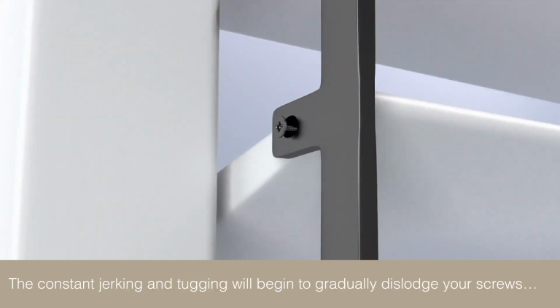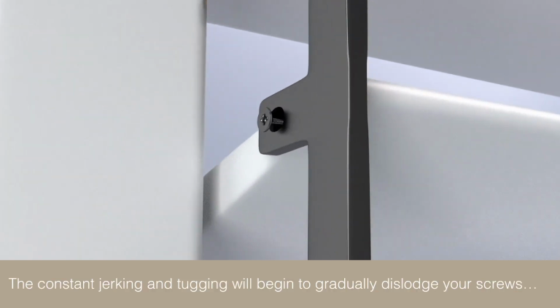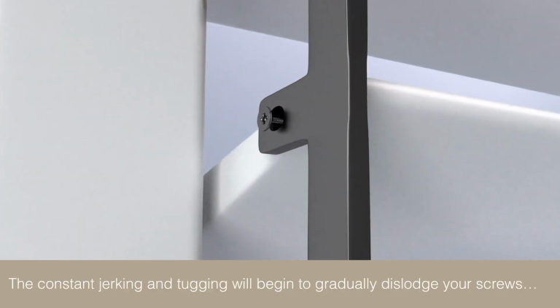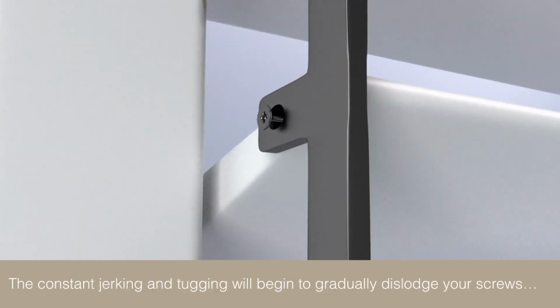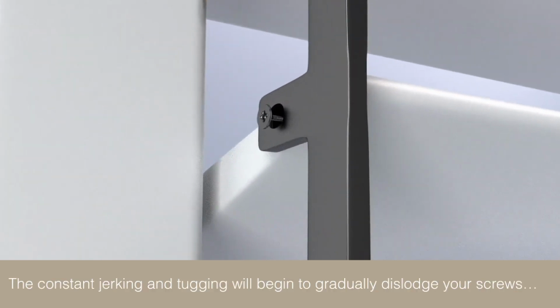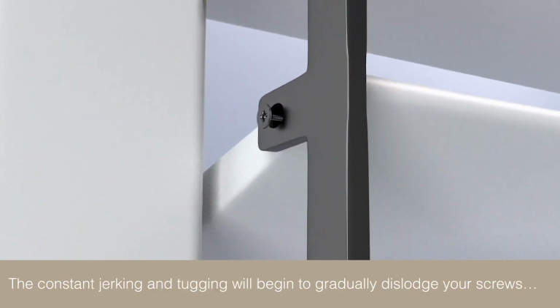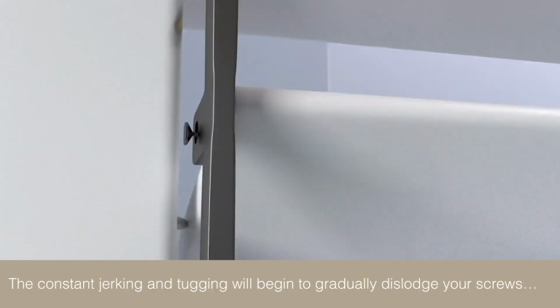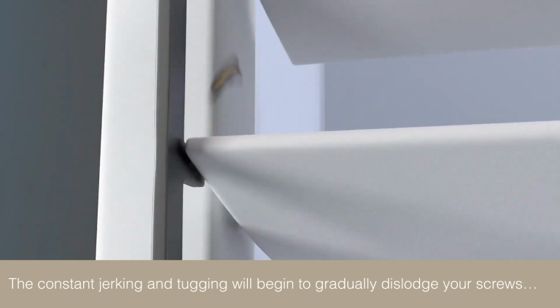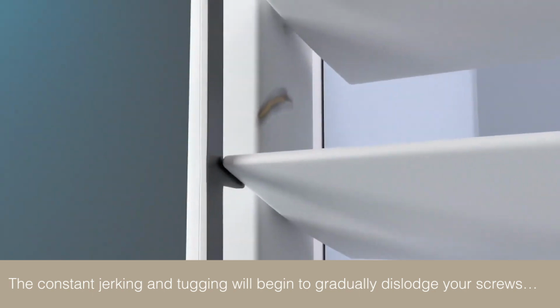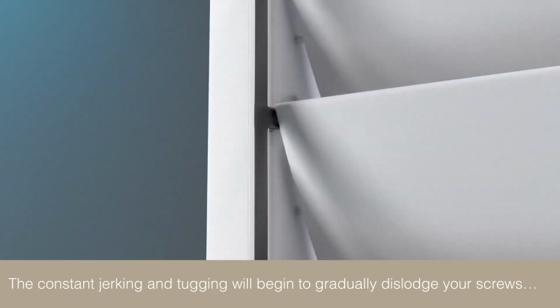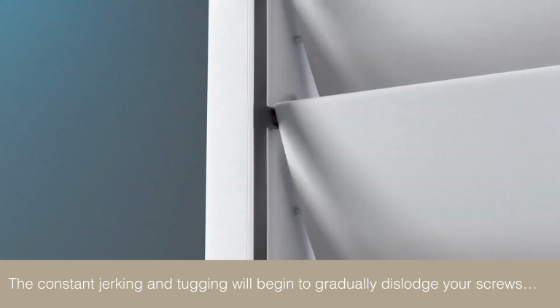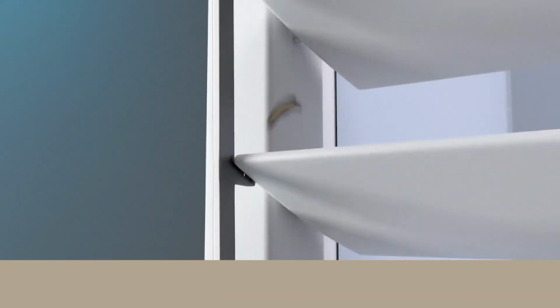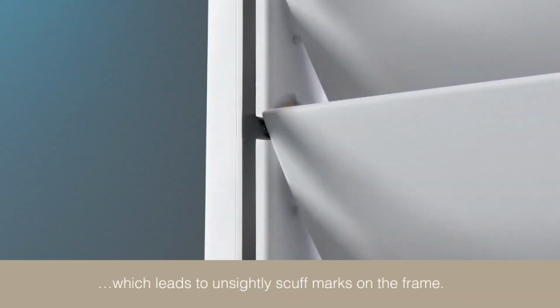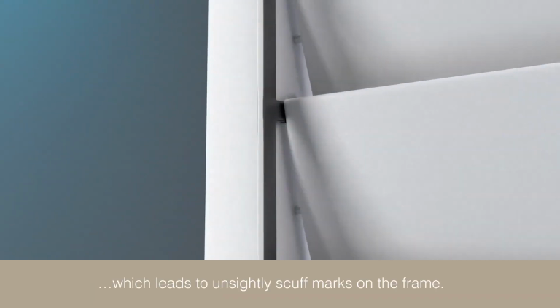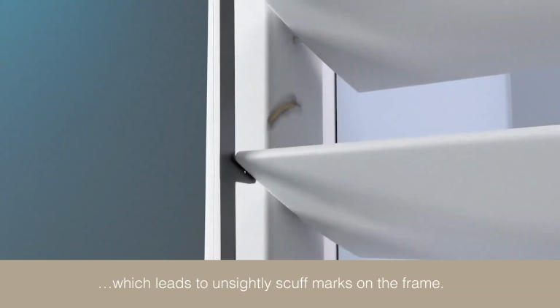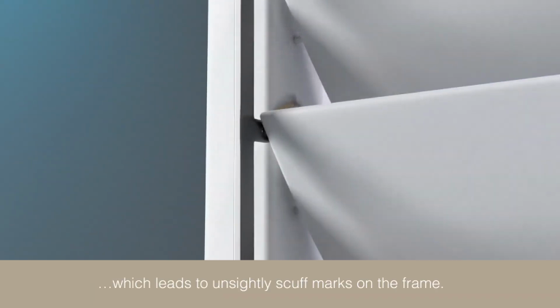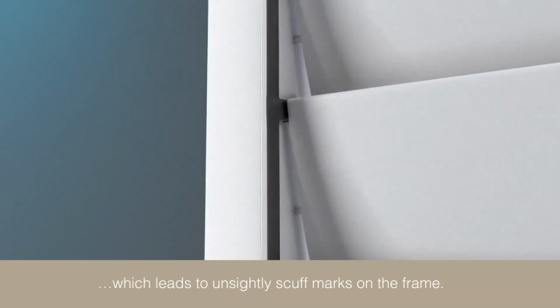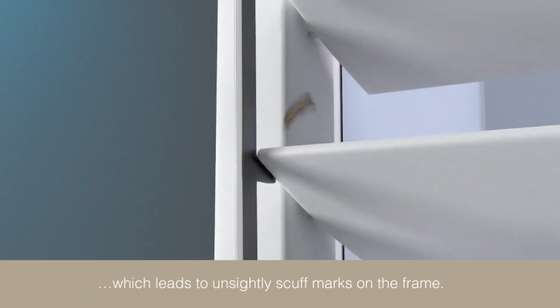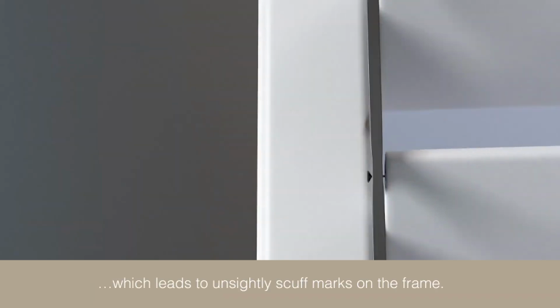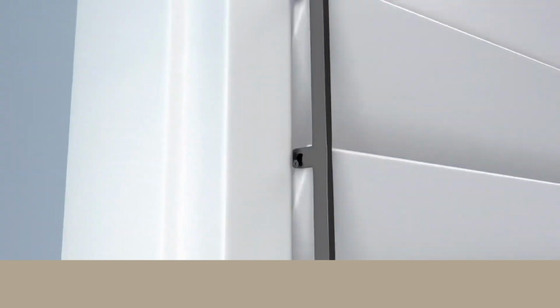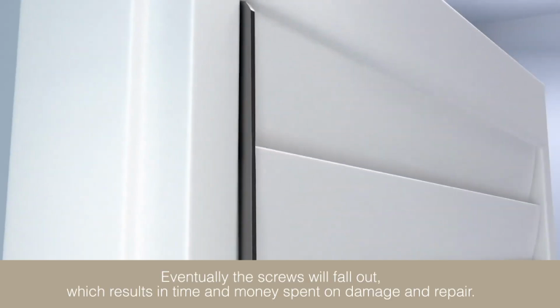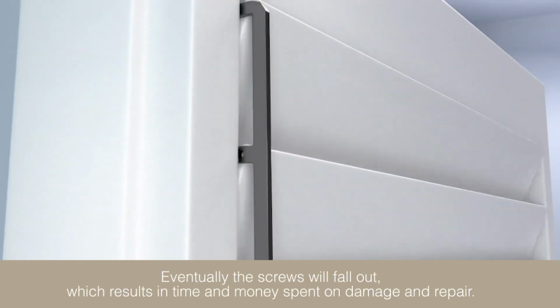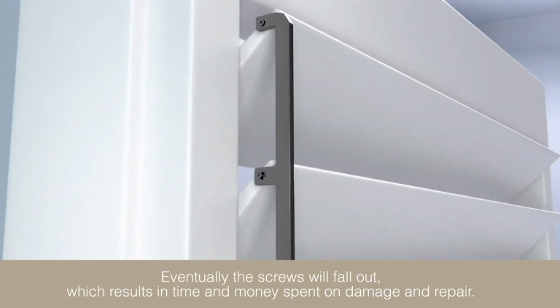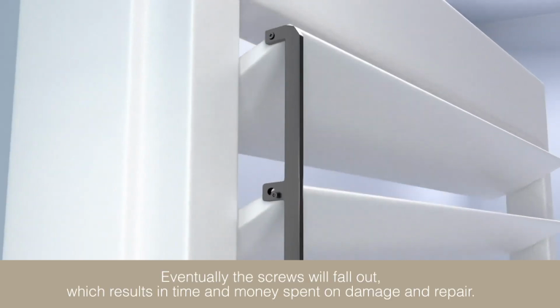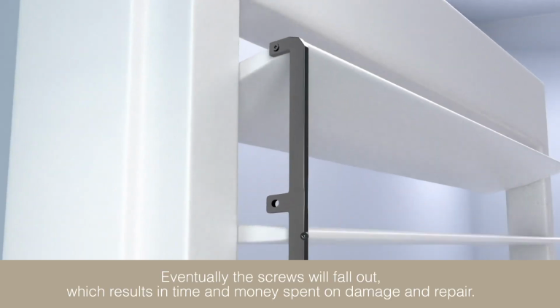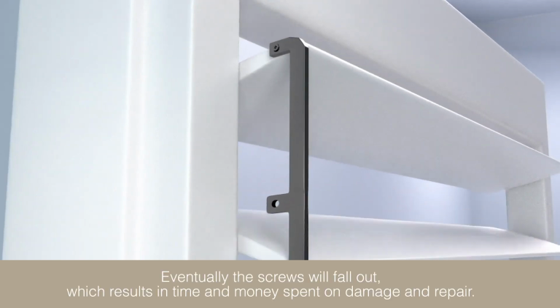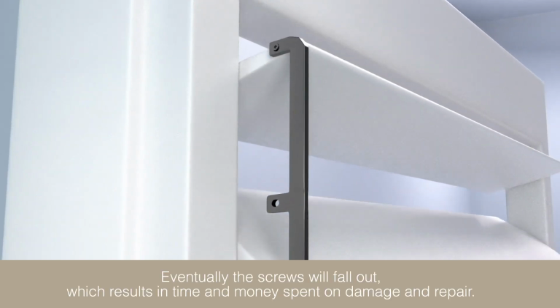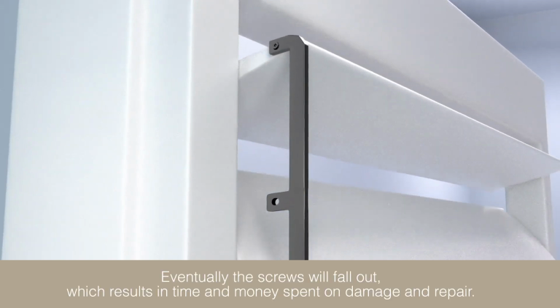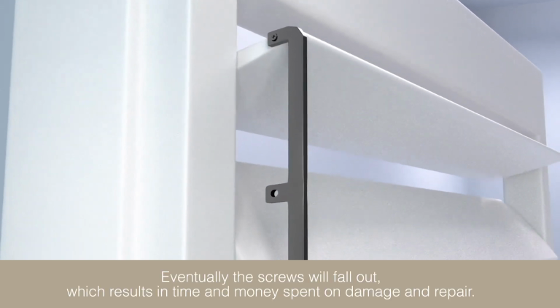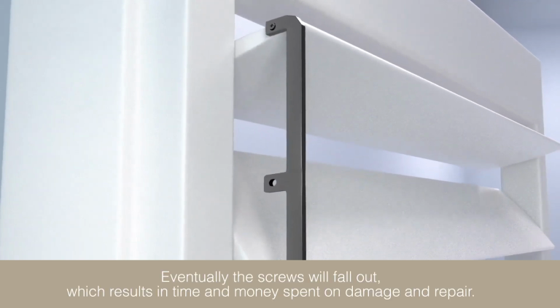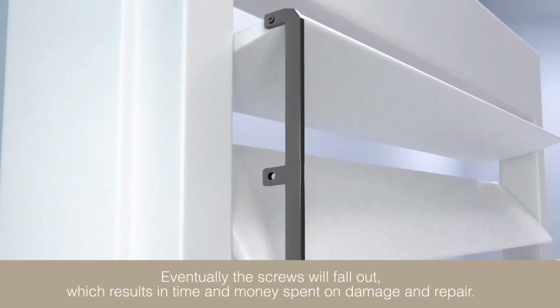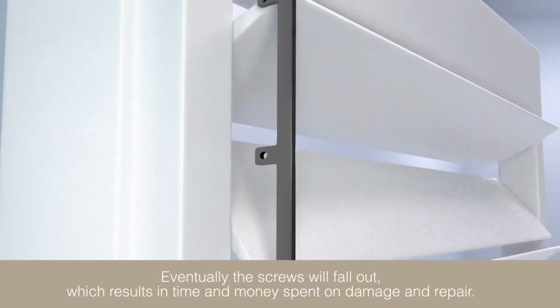The constant jerking and tugging will begin to gradually dislodge your screws, which leads to unsightly scuff marks on the frame. Eventually the screws will fall out, which results in time and money spent on damage and repair.